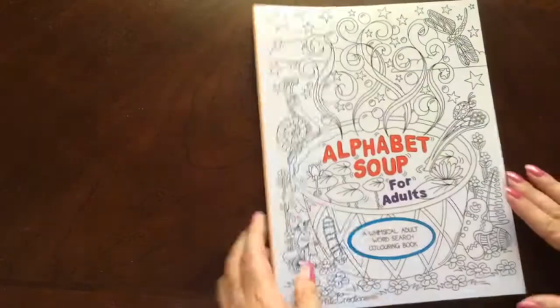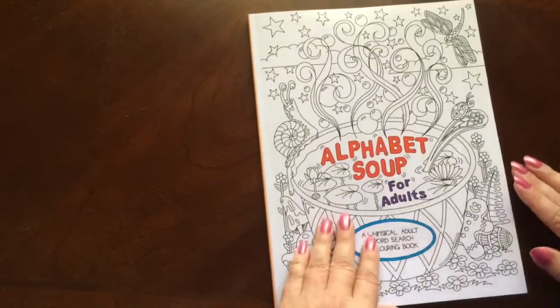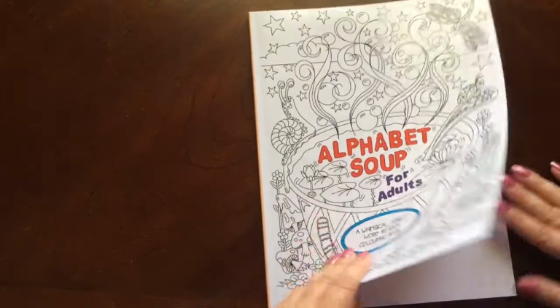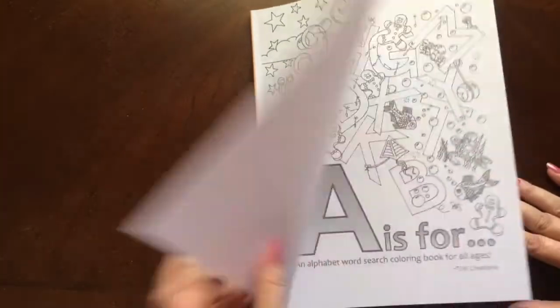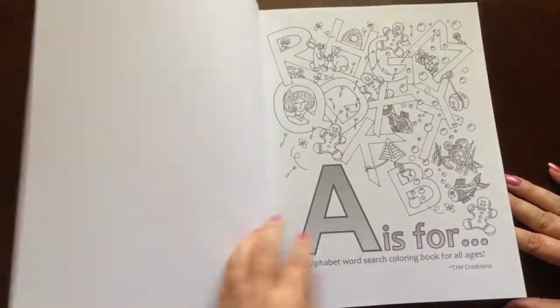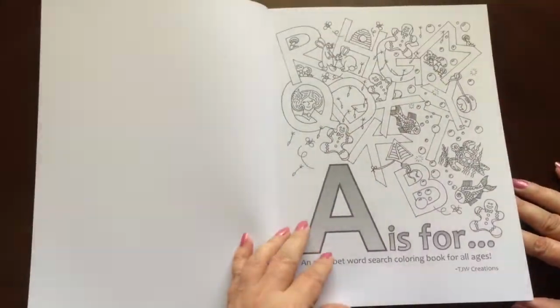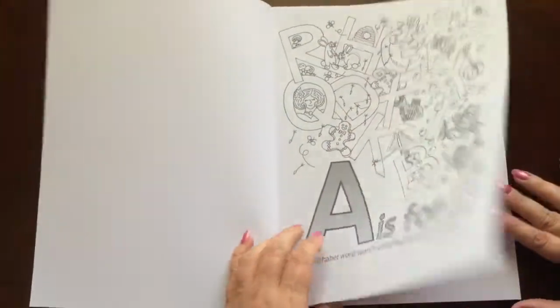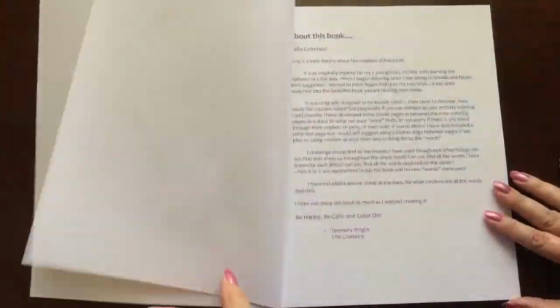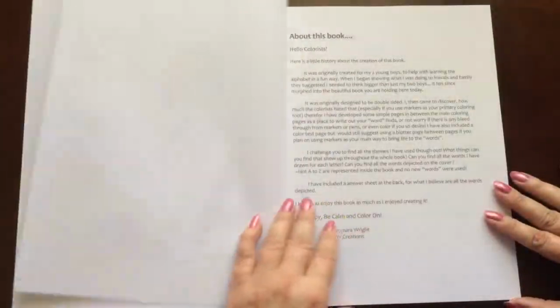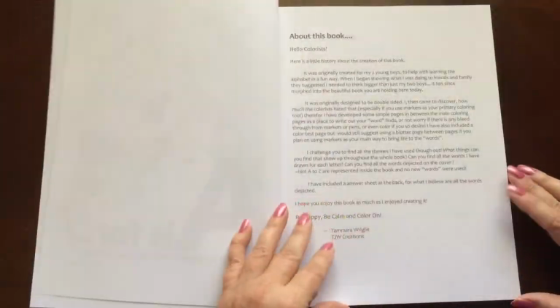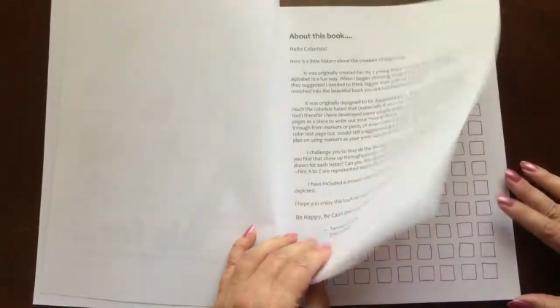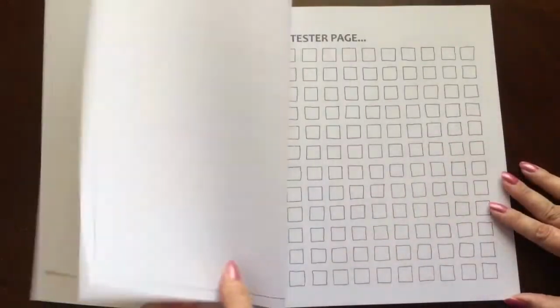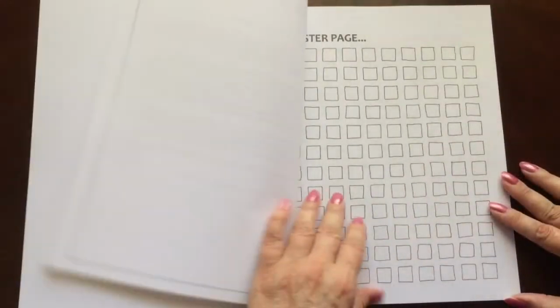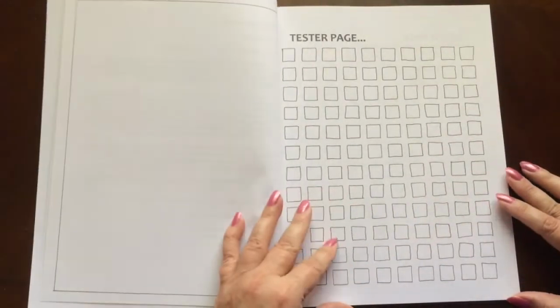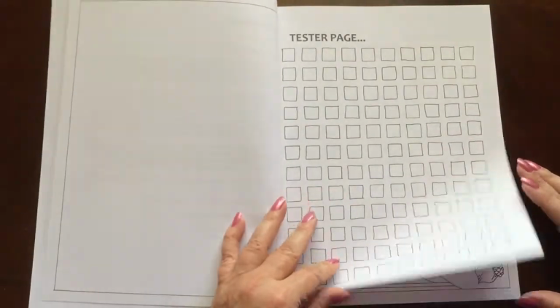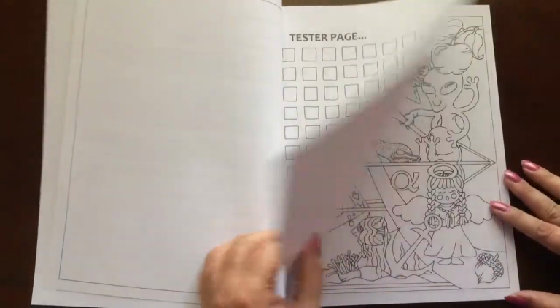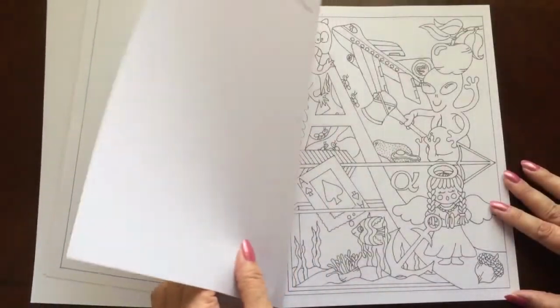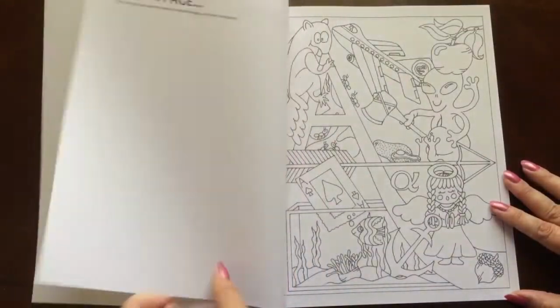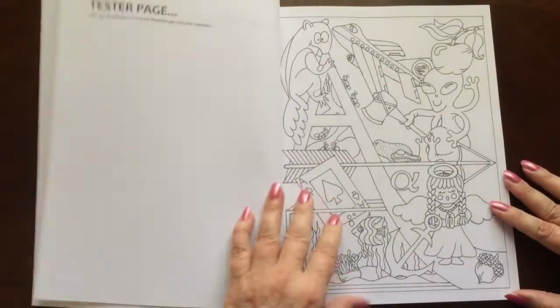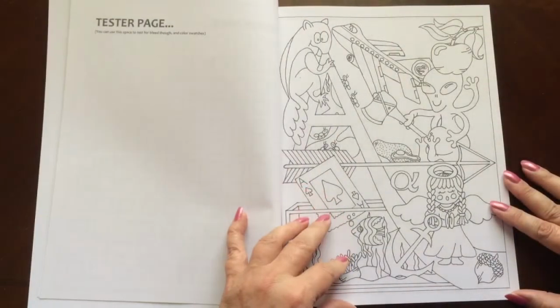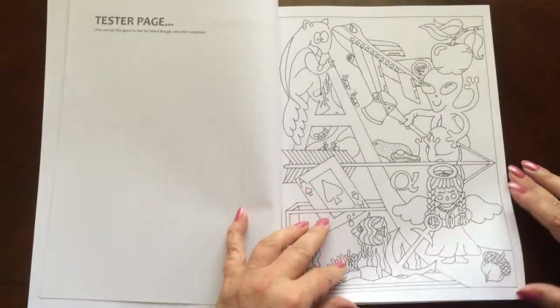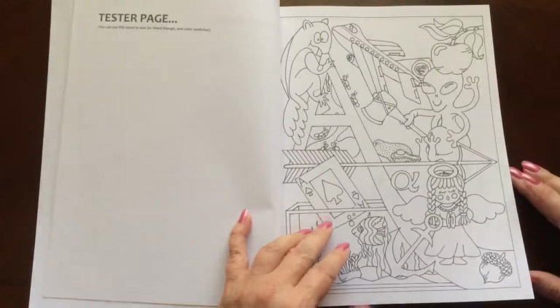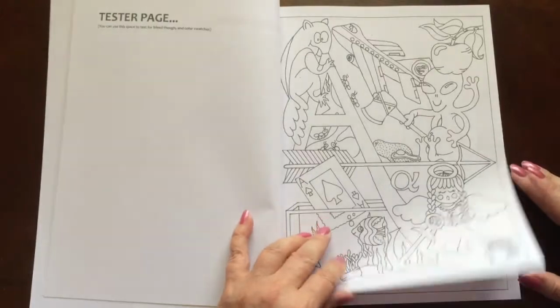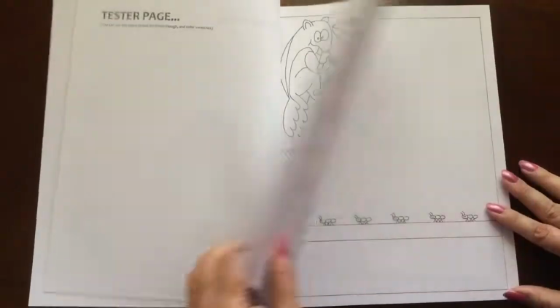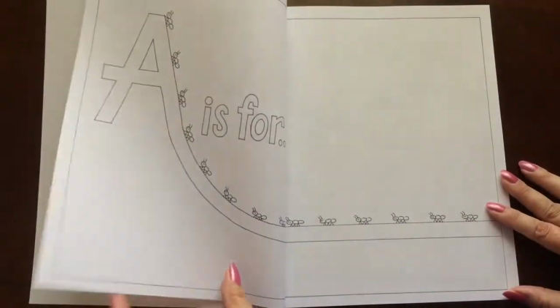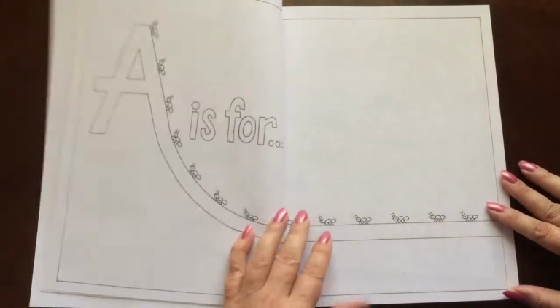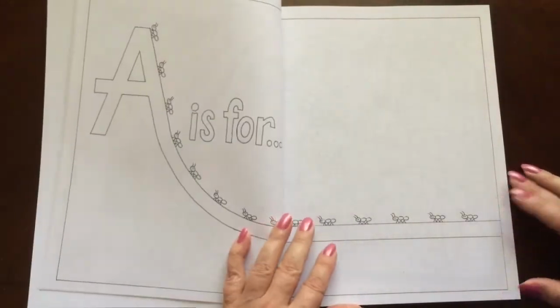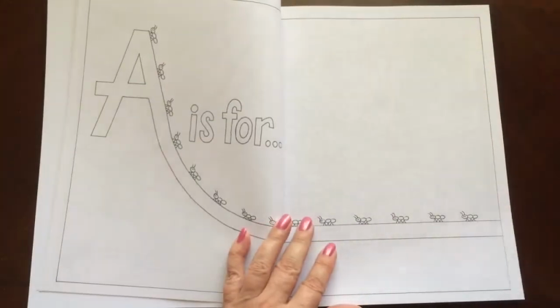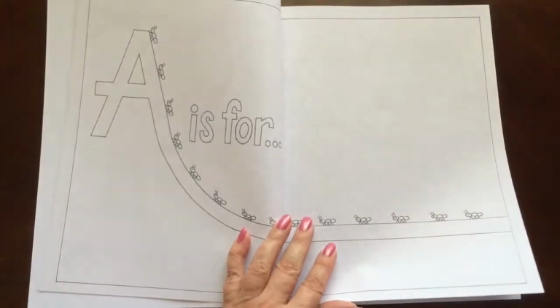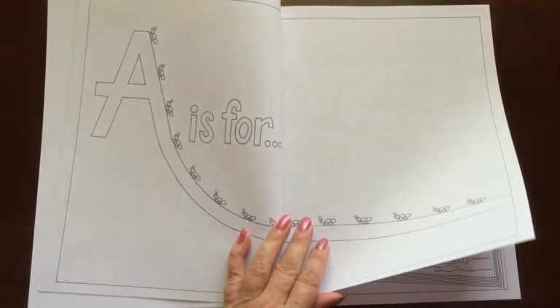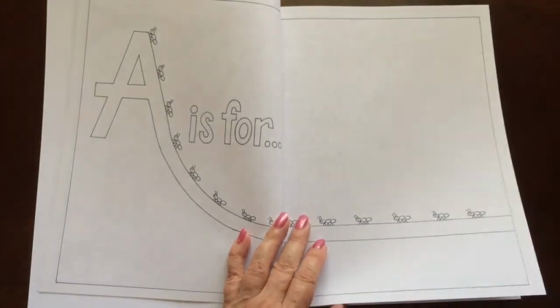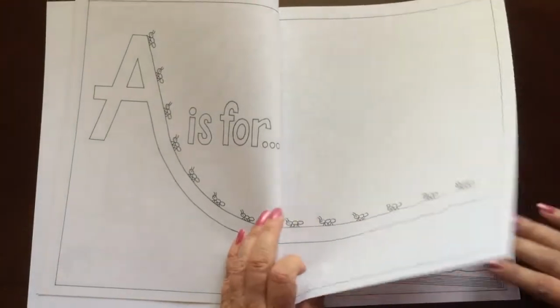The book dimensions are 8.5 by 11. There are 71 coloring pages in this book. There's a page up front for you to test out your colors on.